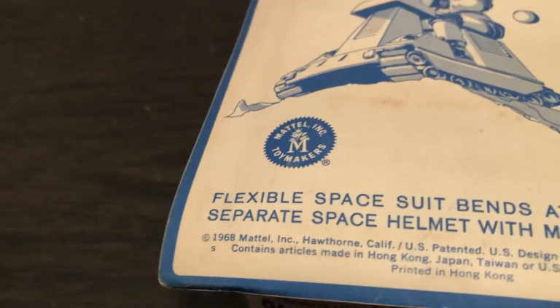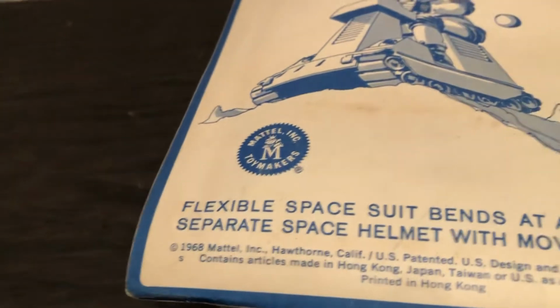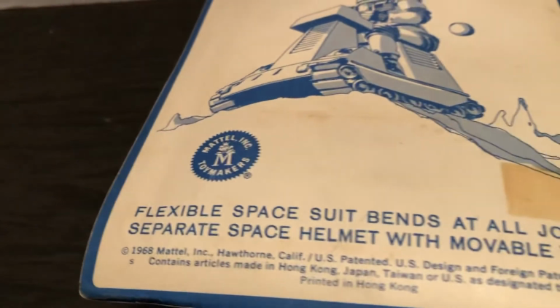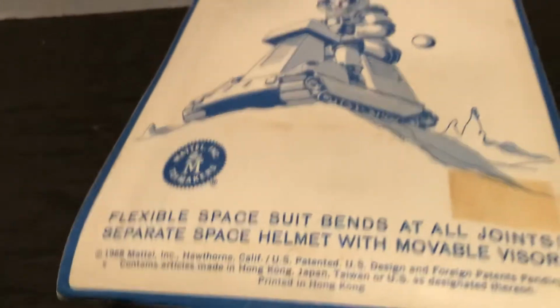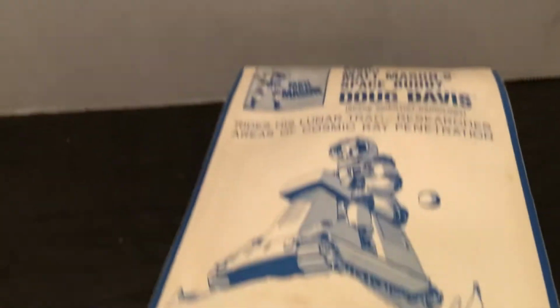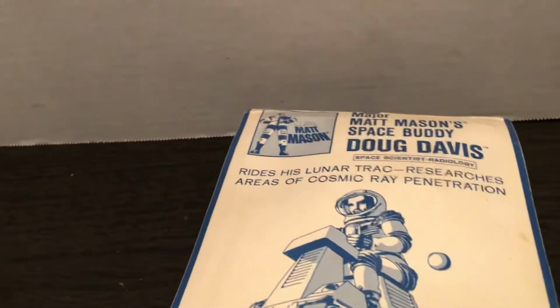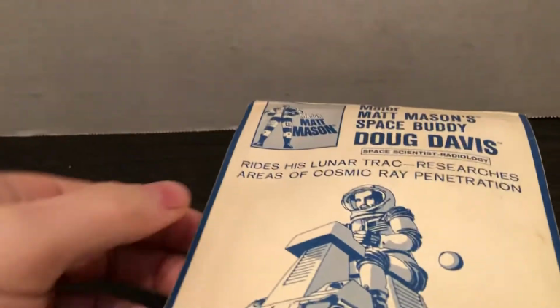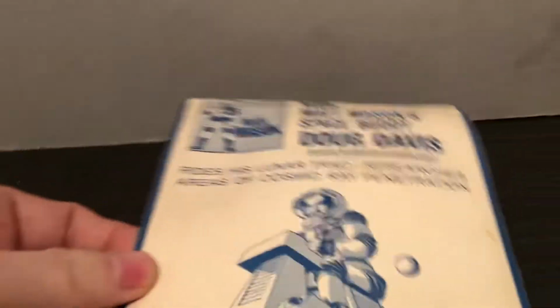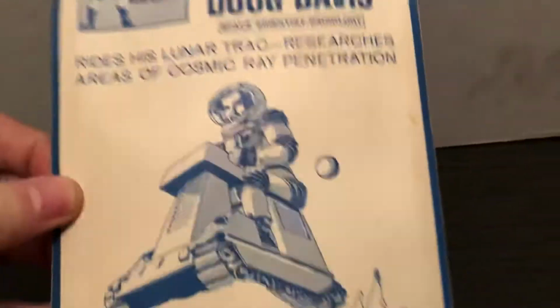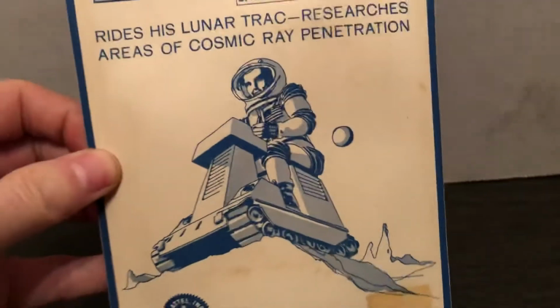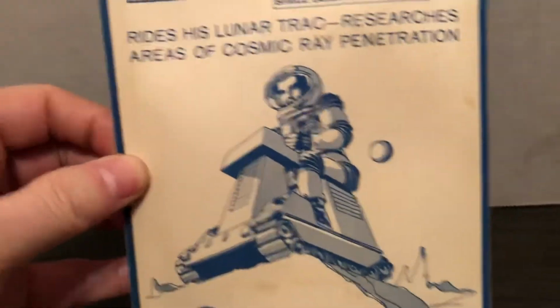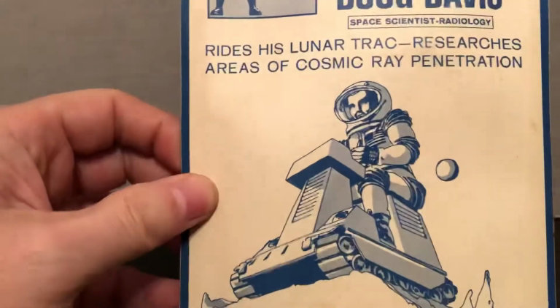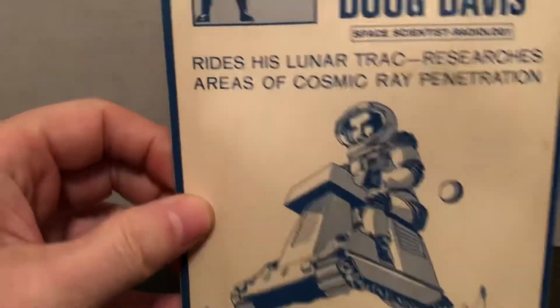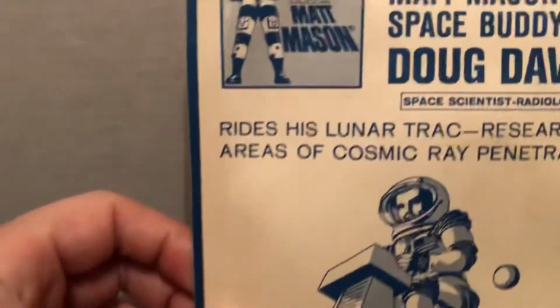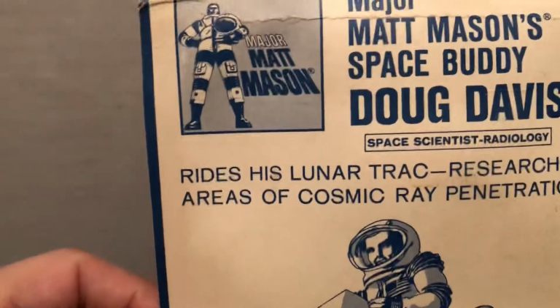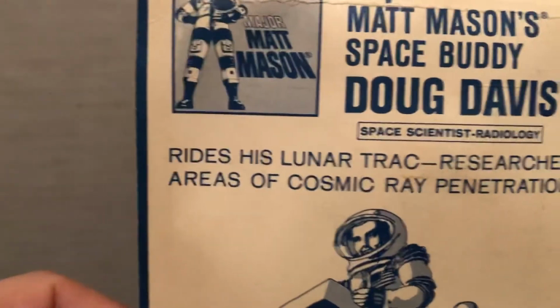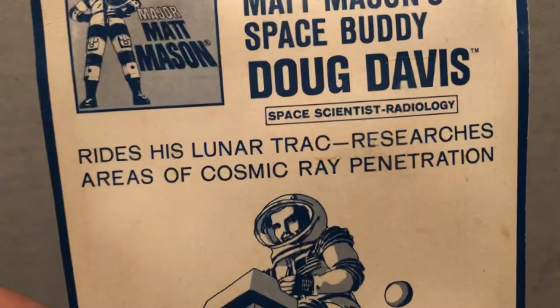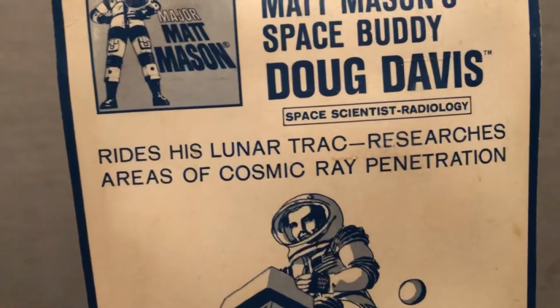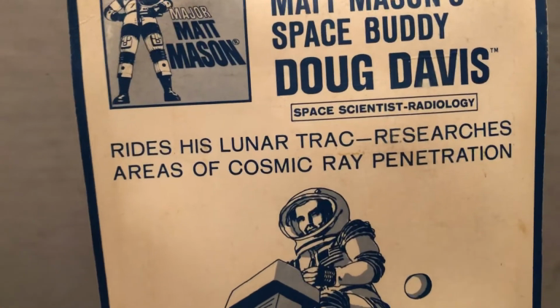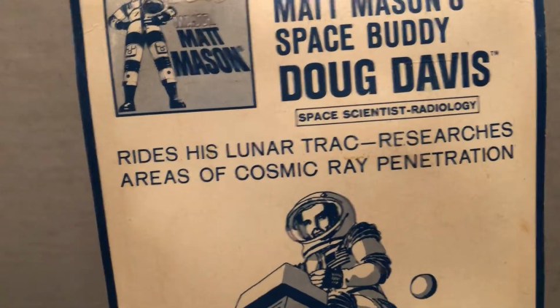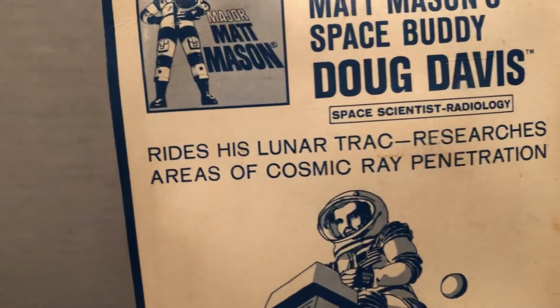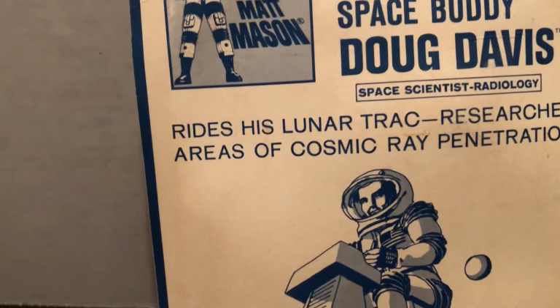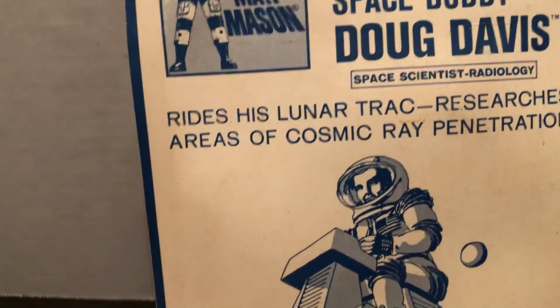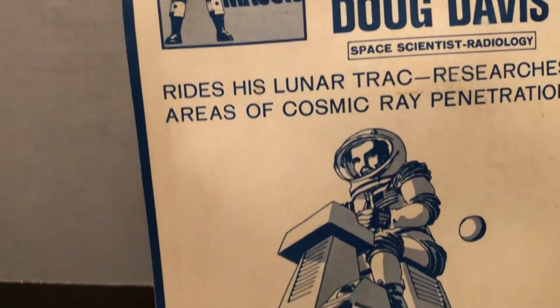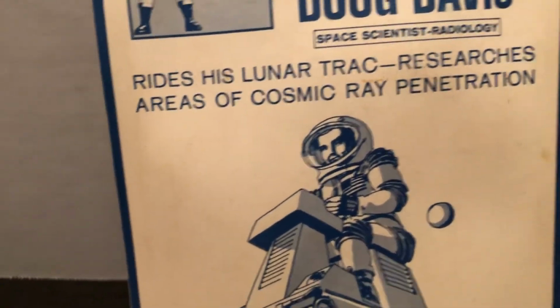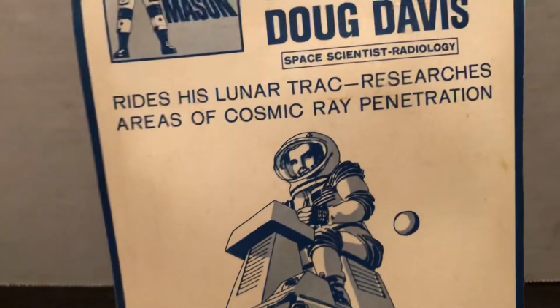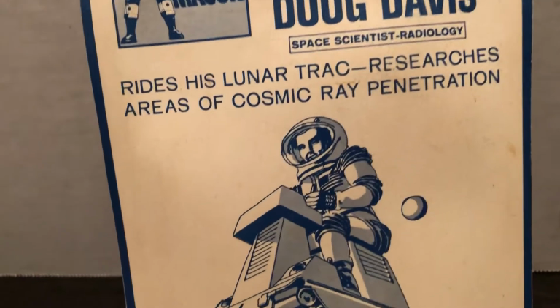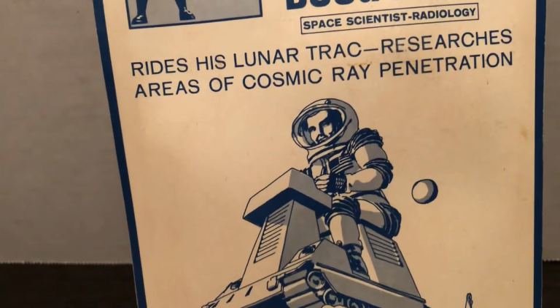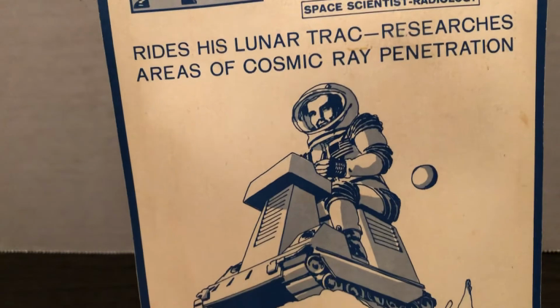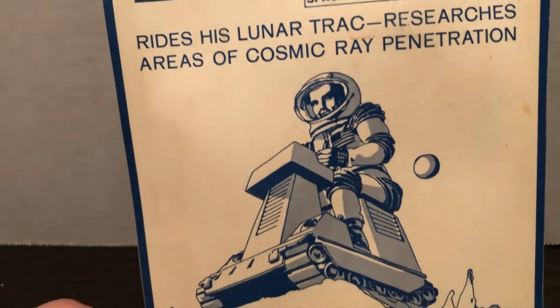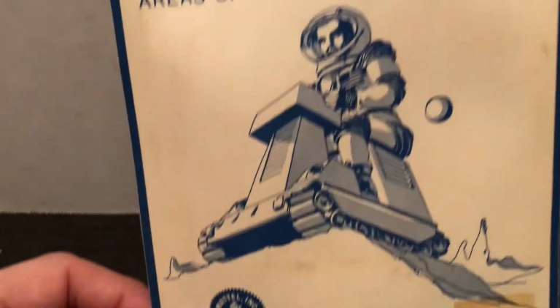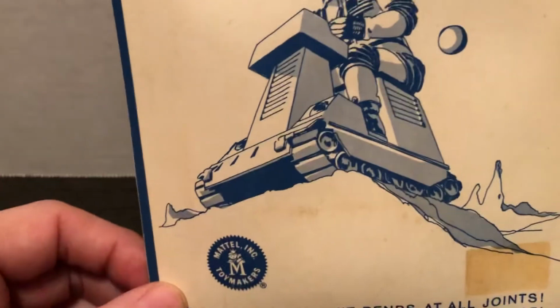Mattel, Inc. toys. It gives you a little bit about him — he's a space scientist and specialist in radiology. Rides a lunar track, researches area of cosmic ray penetration.